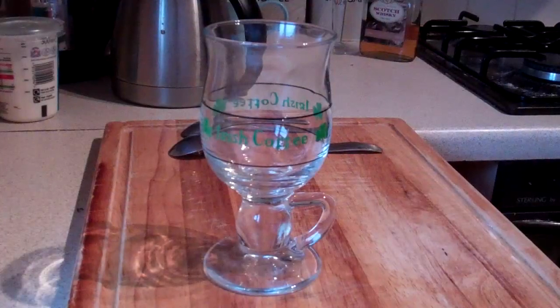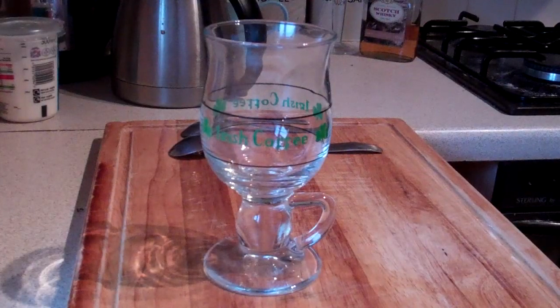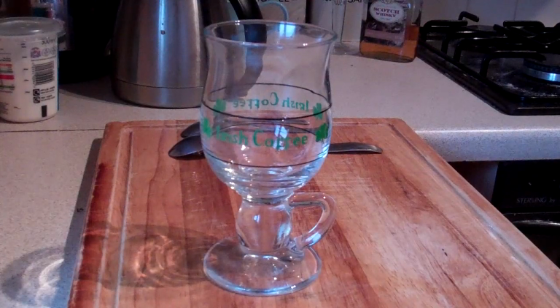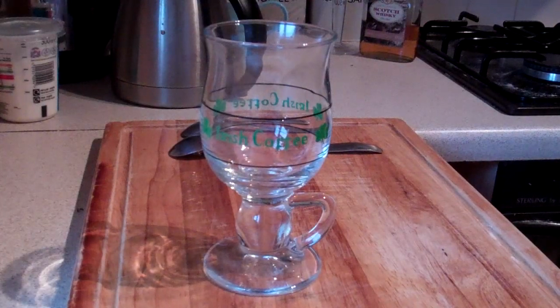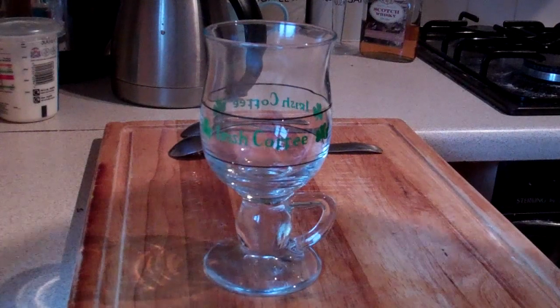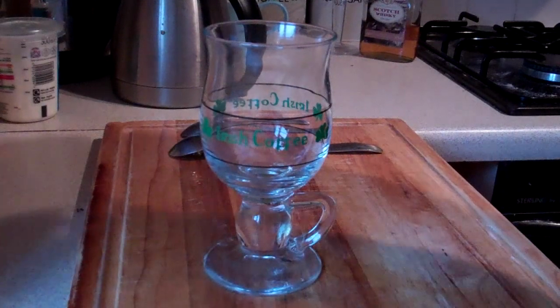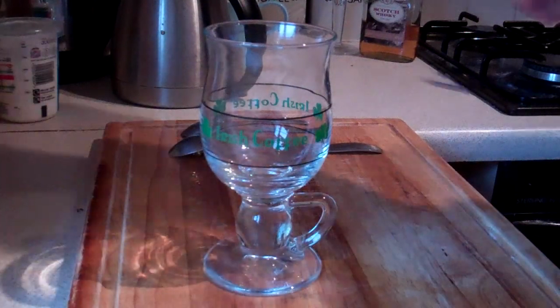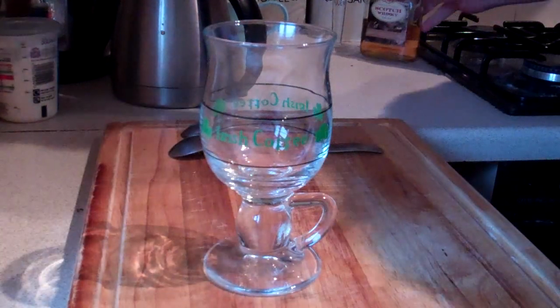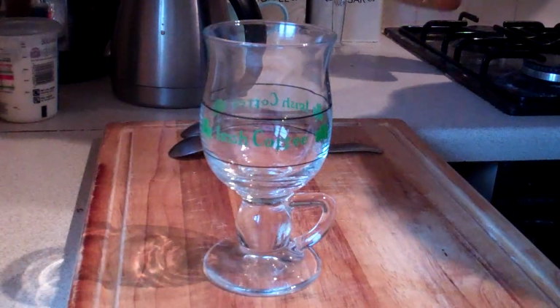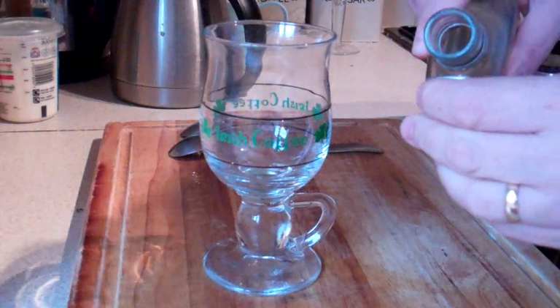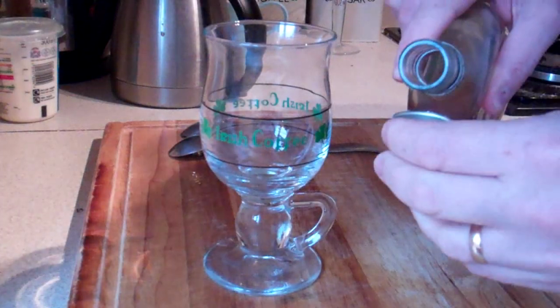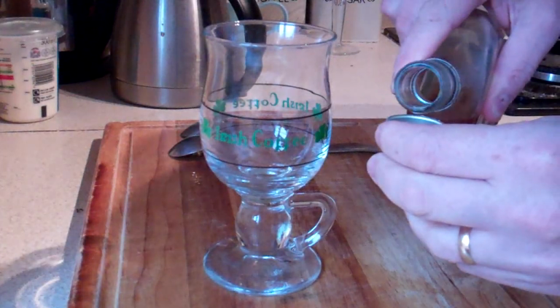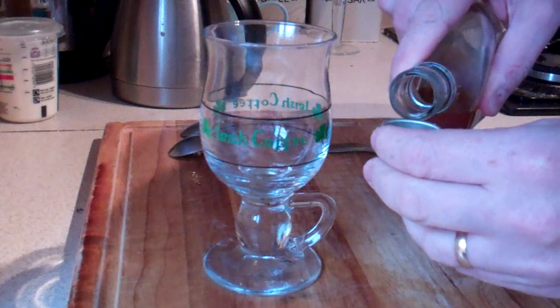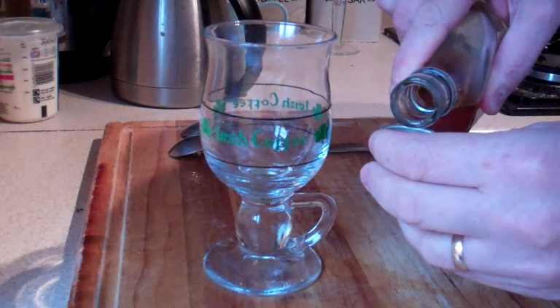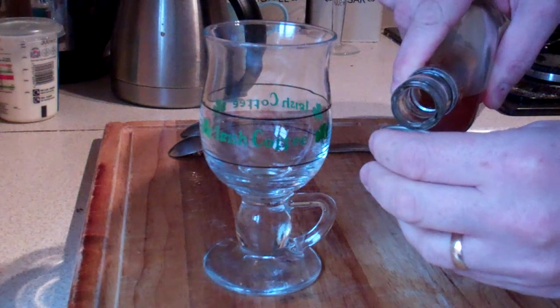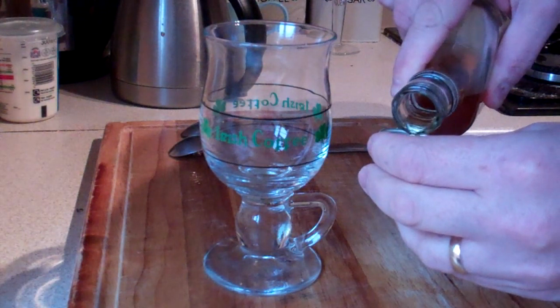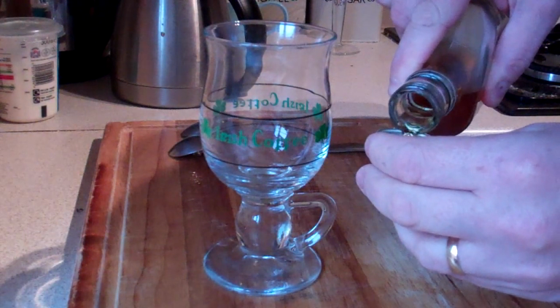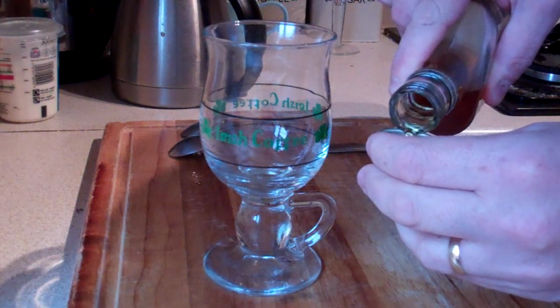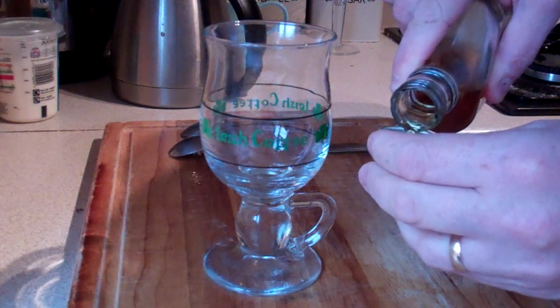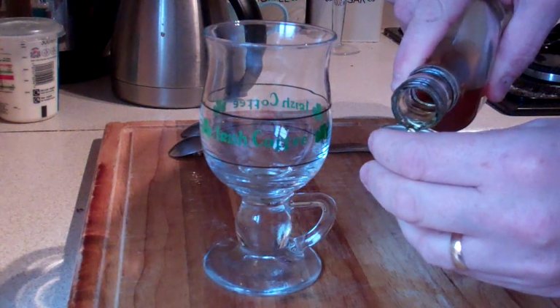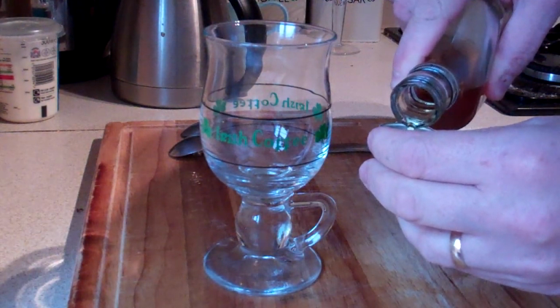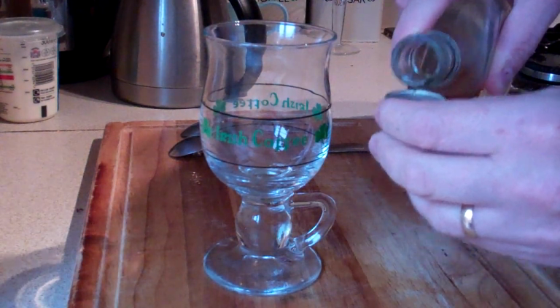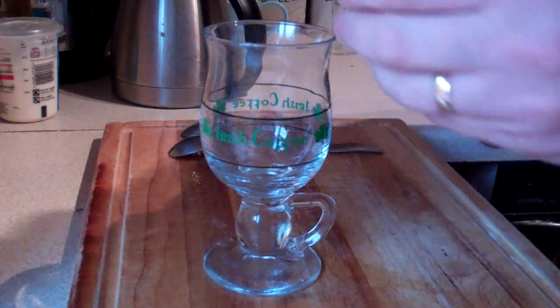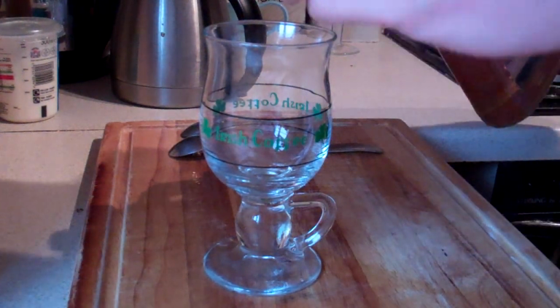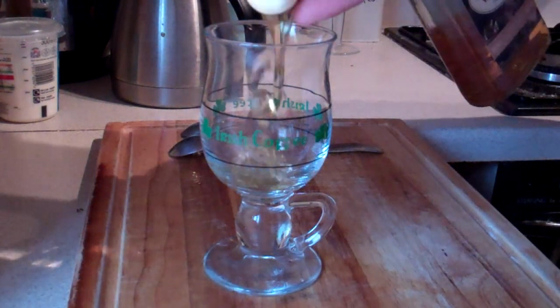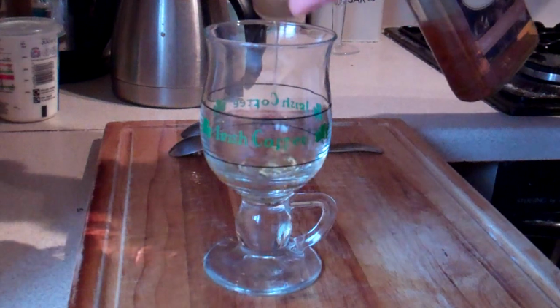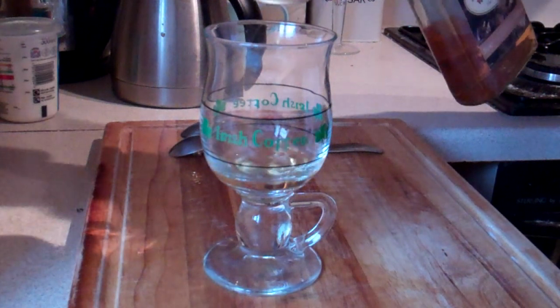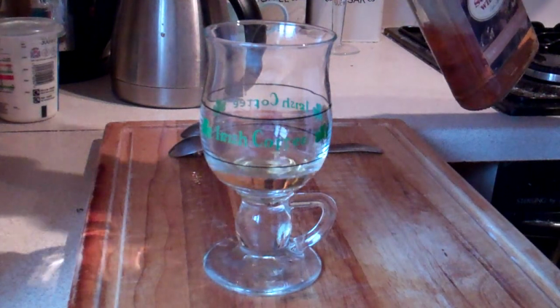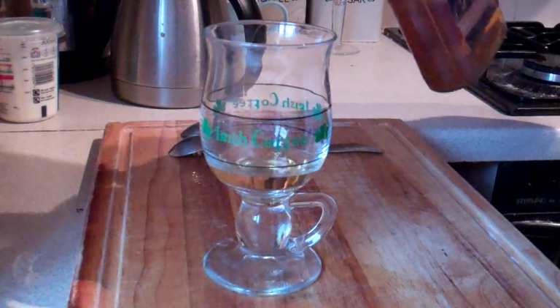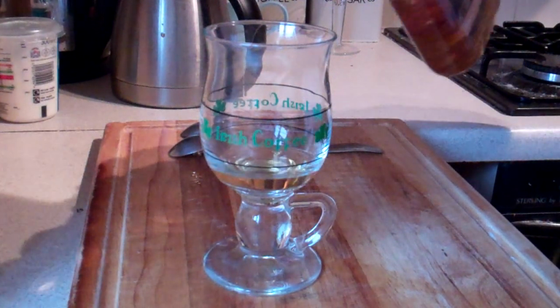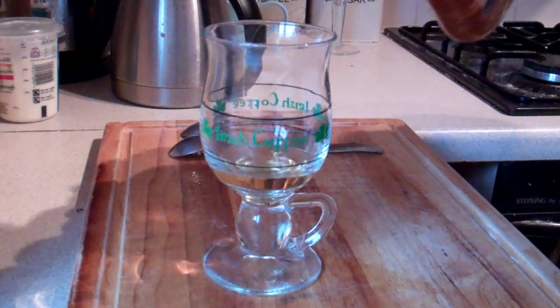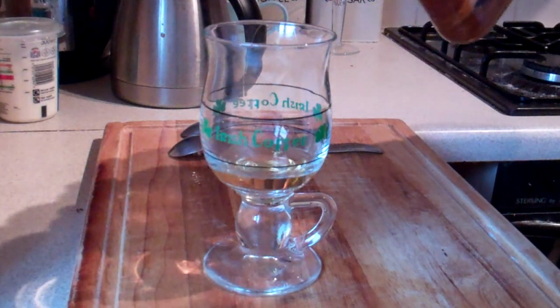For Irish coffee, the first thing we're going to do is get about a capful of whisky. Personally, I like about half a capful, so I don't like it too strong. Add it into a glass.